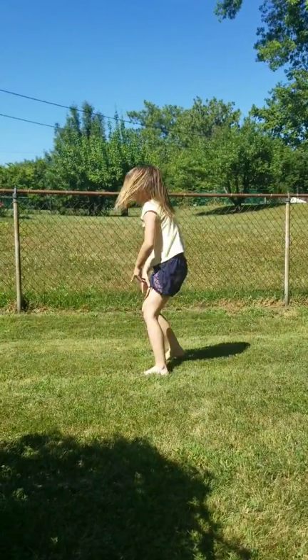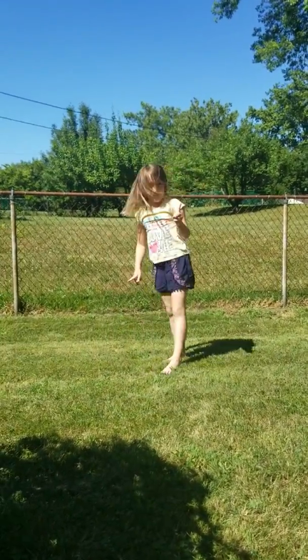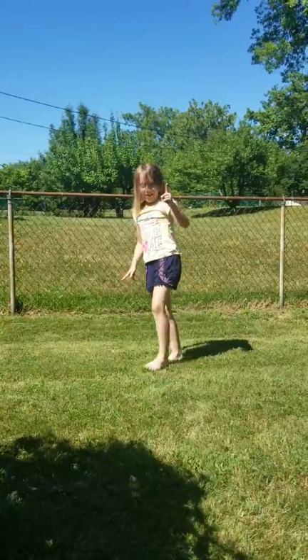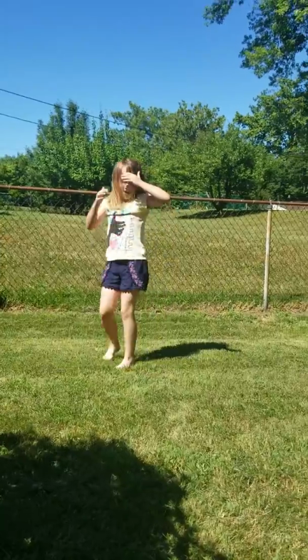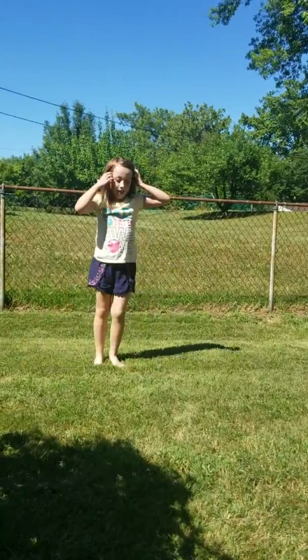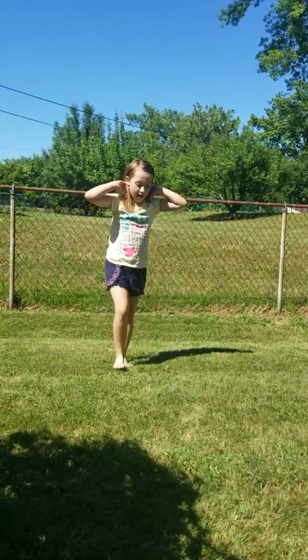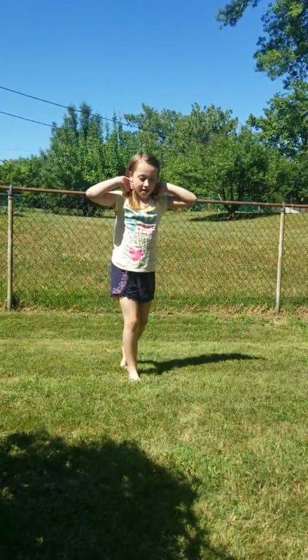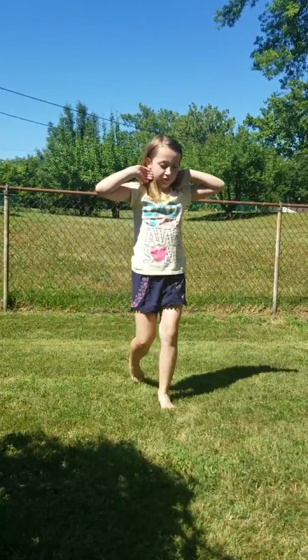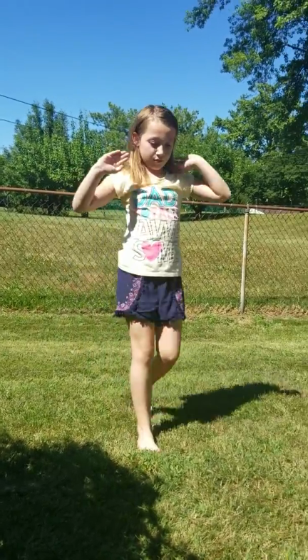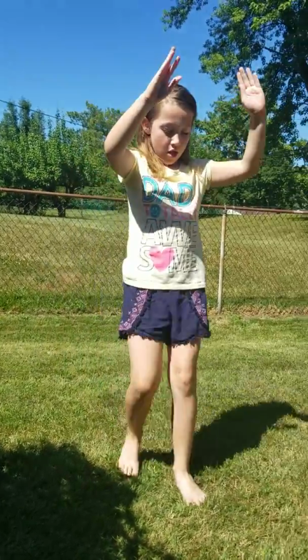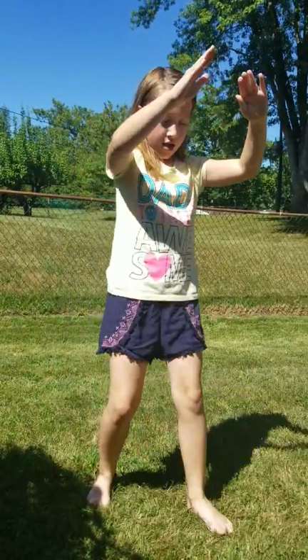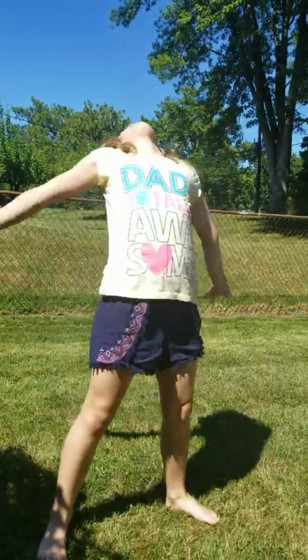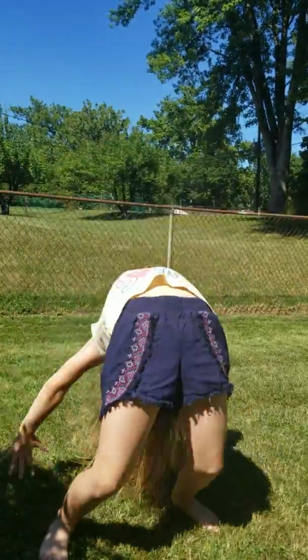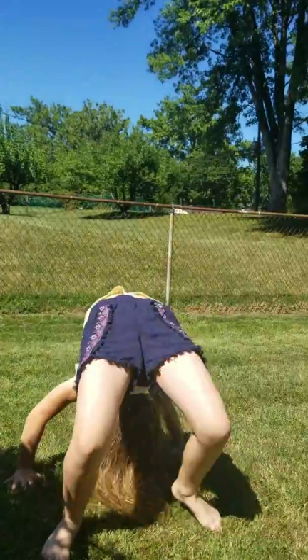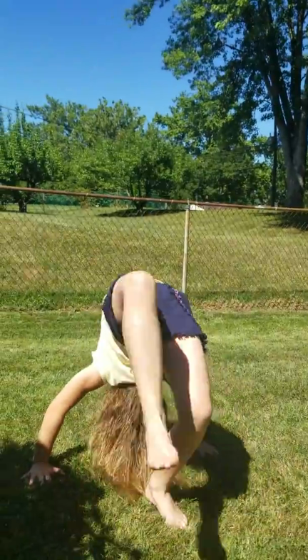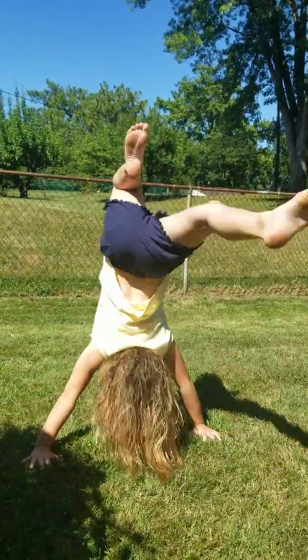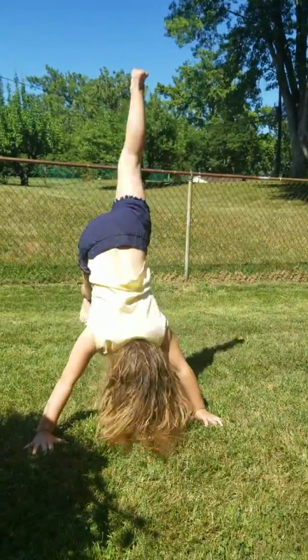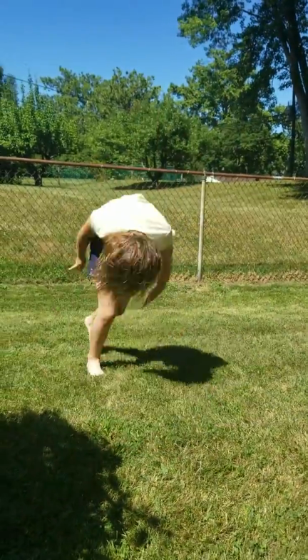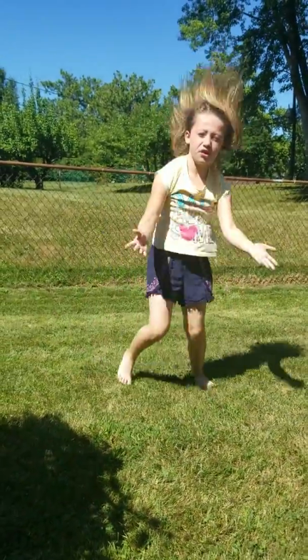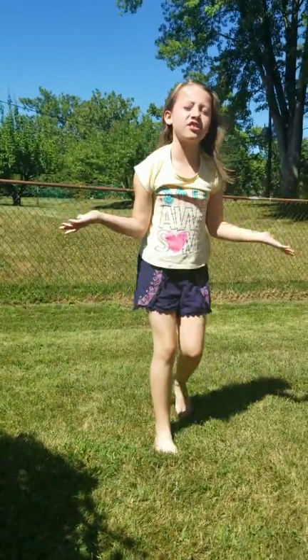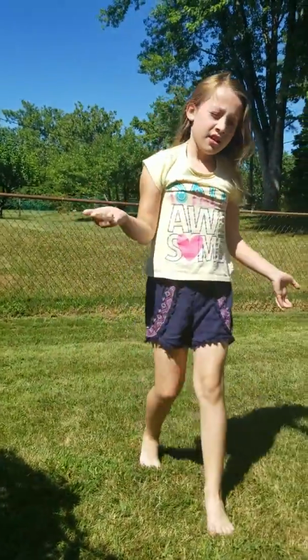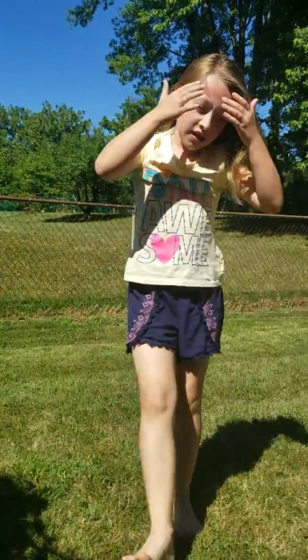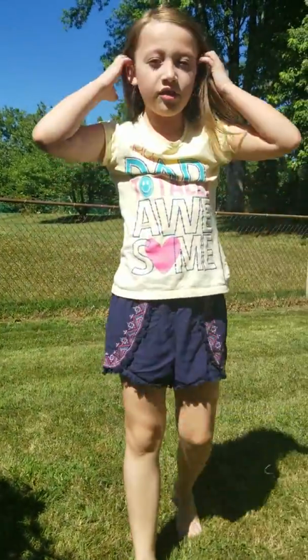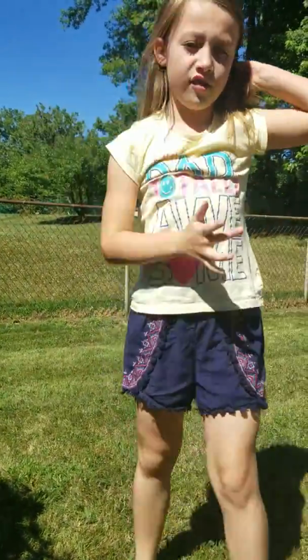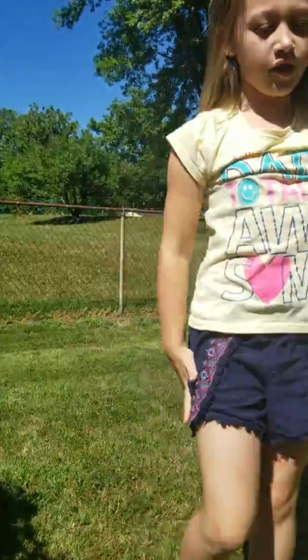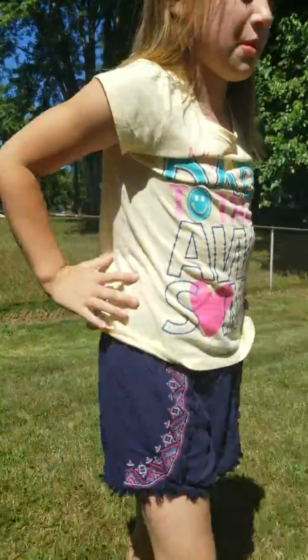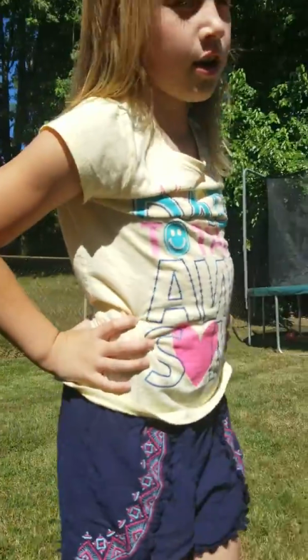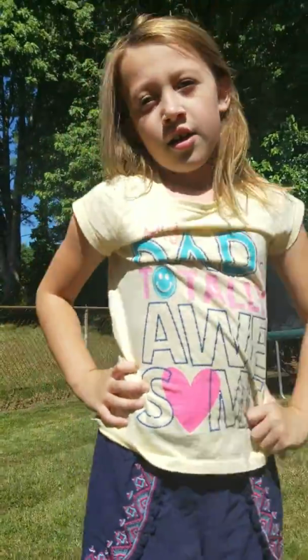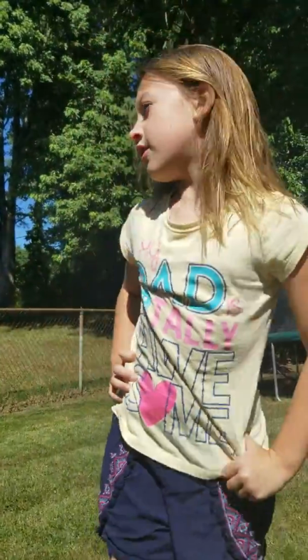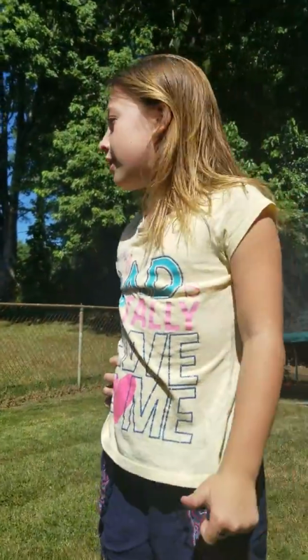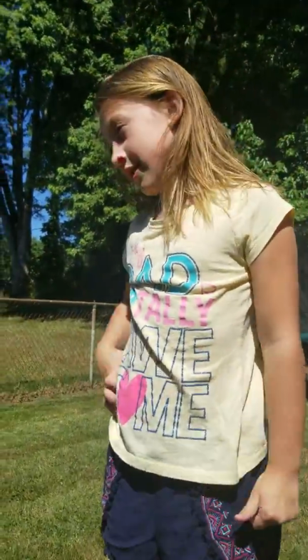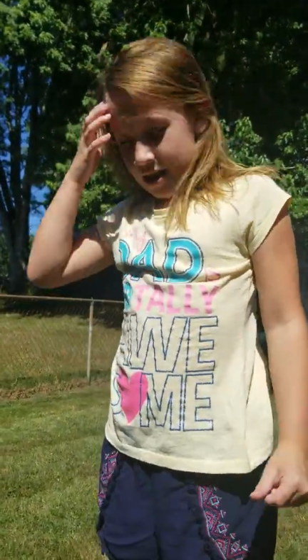Let me try that again. Let's put those together. And you have to do it as soon as you can get into the back bend.